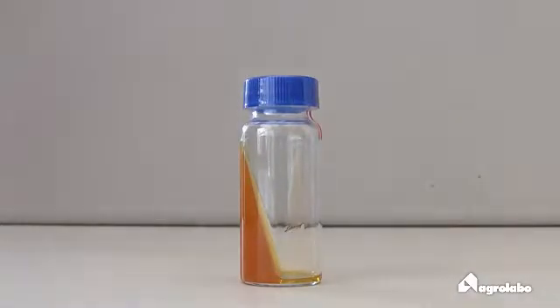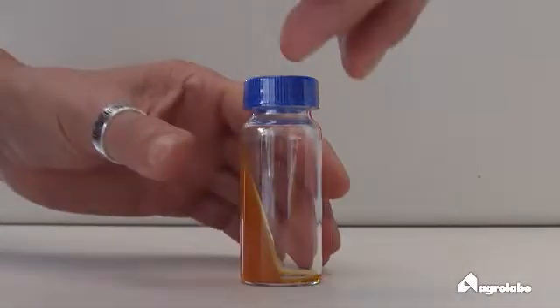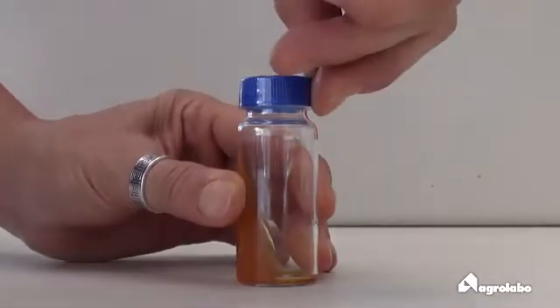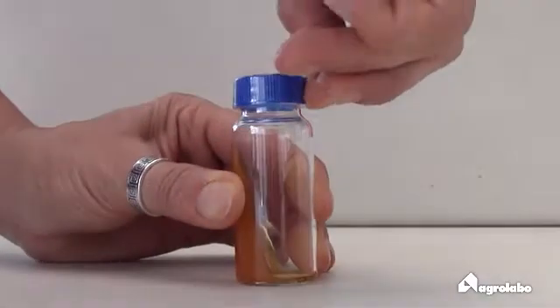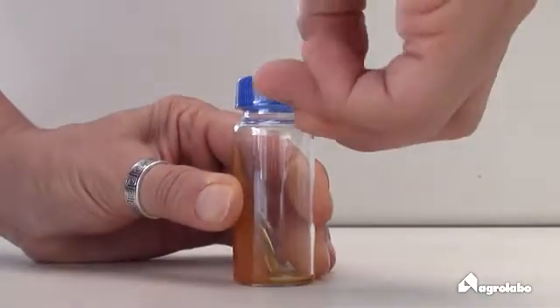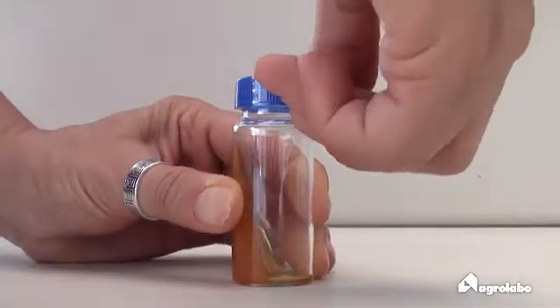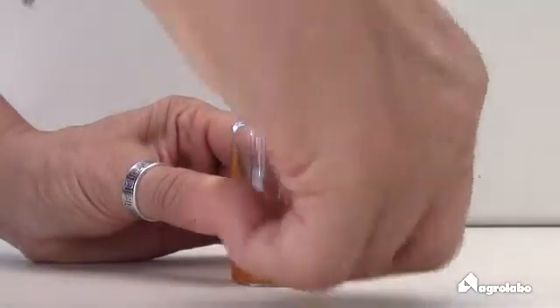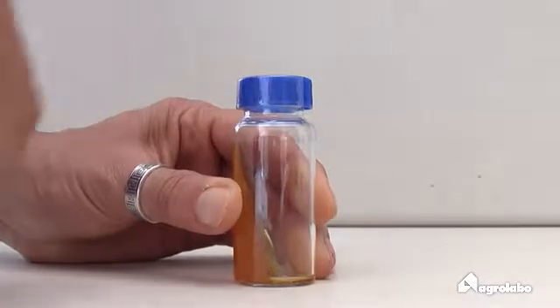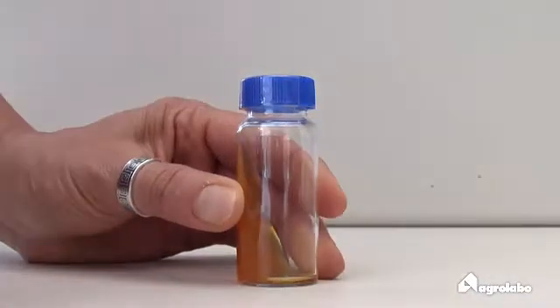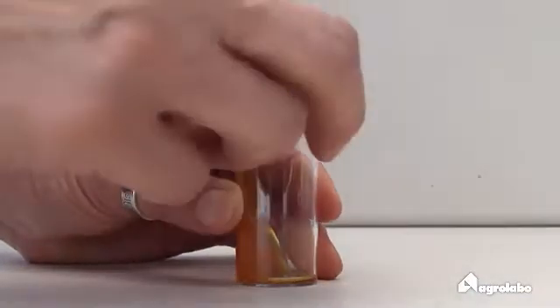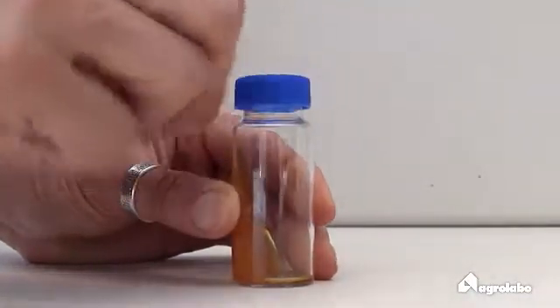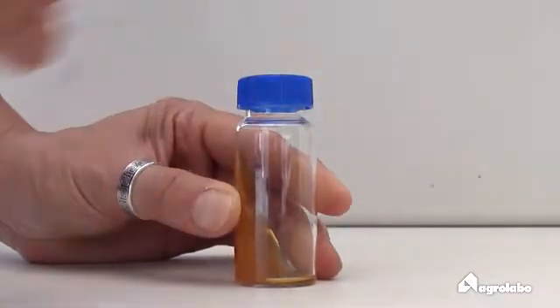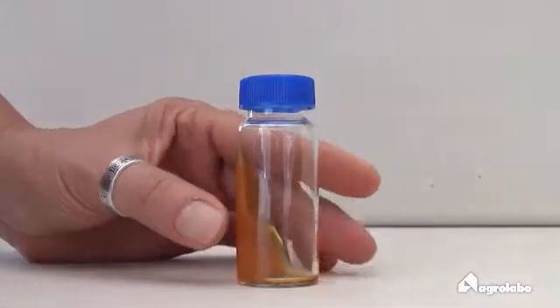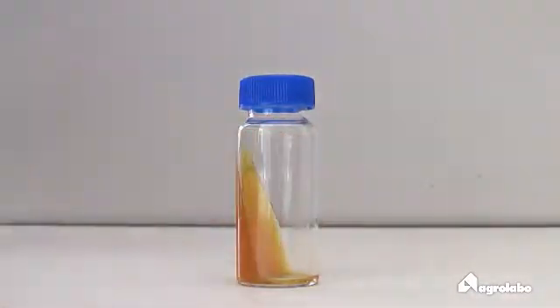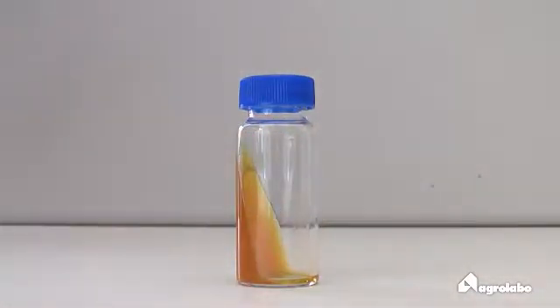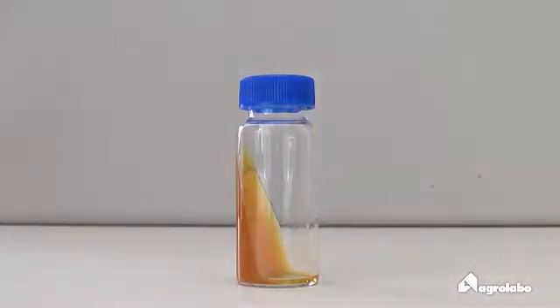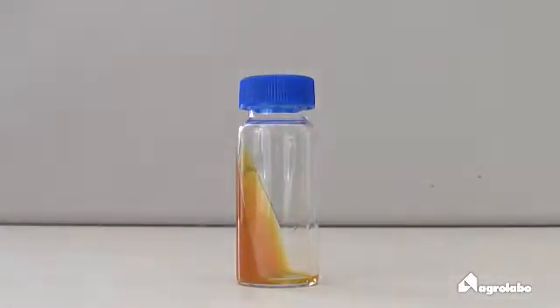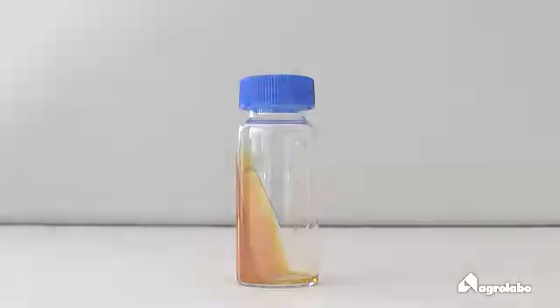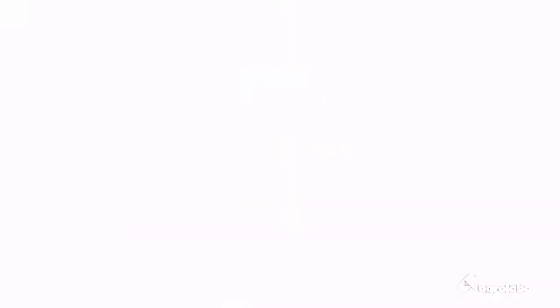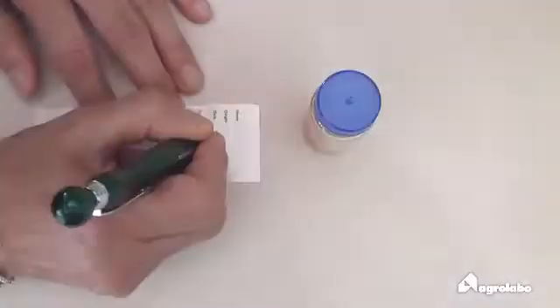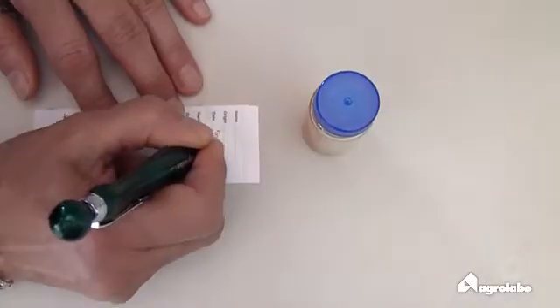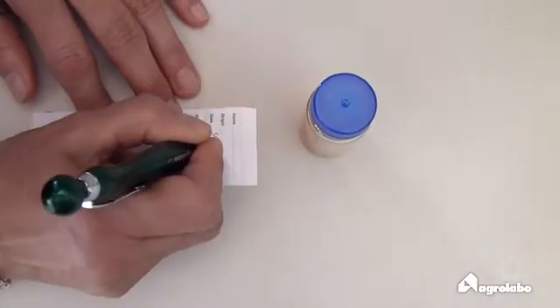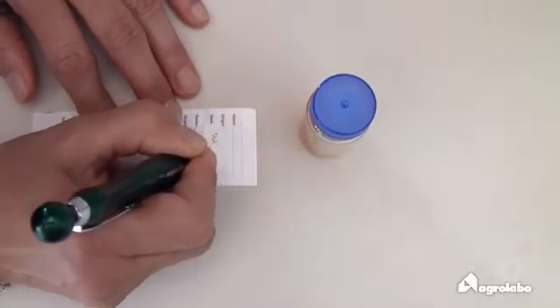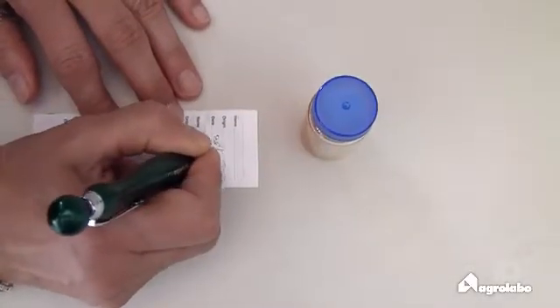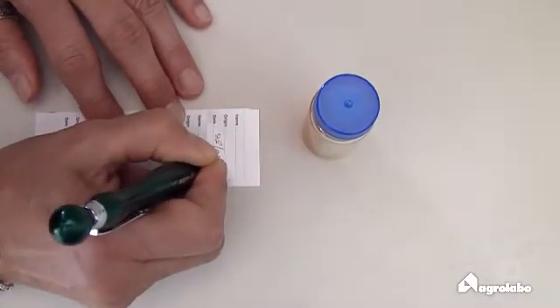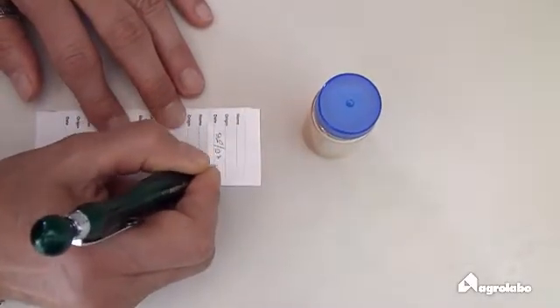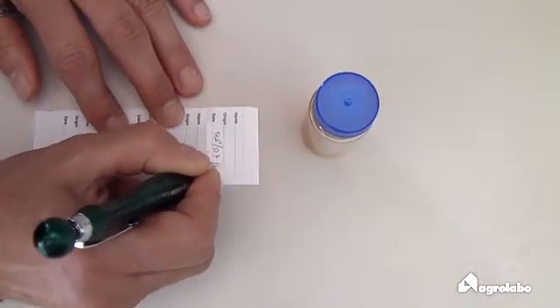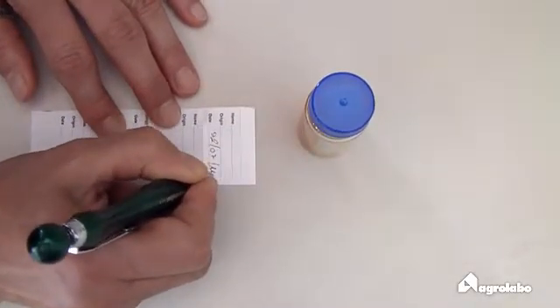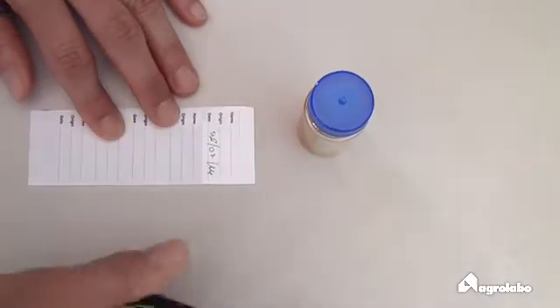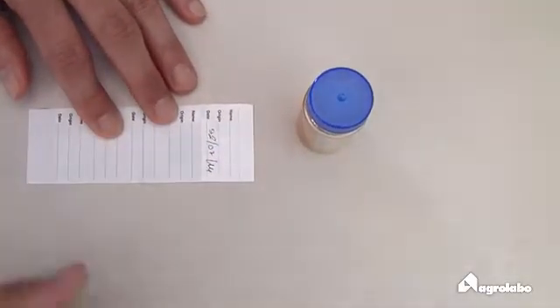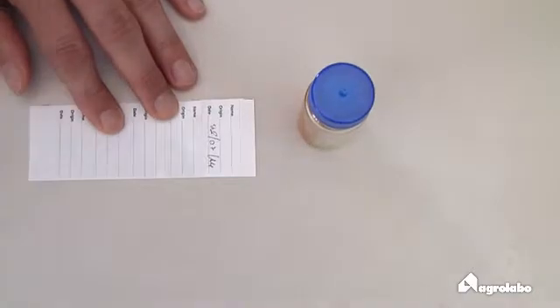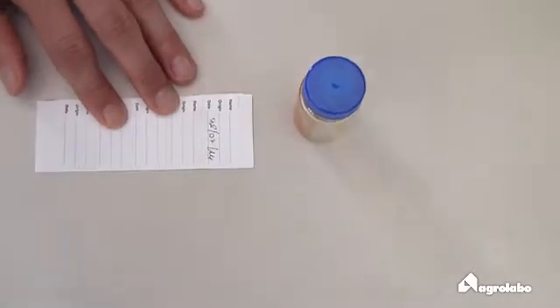Place the vial on a flat surface, remove the protective sleeve and open the cap. Add the label with the sample data such as name, origin, date.